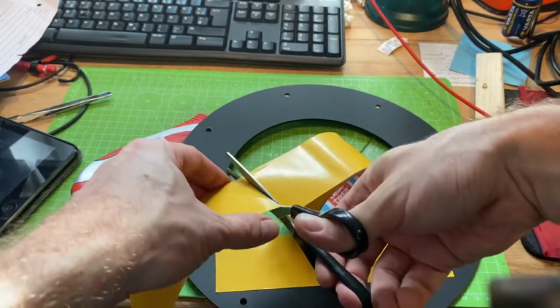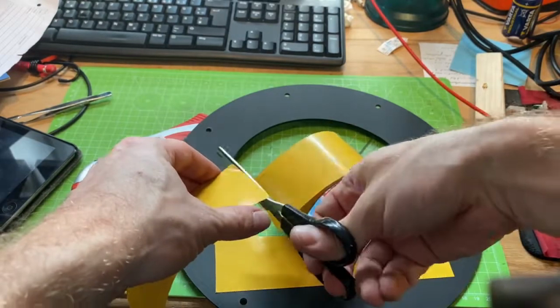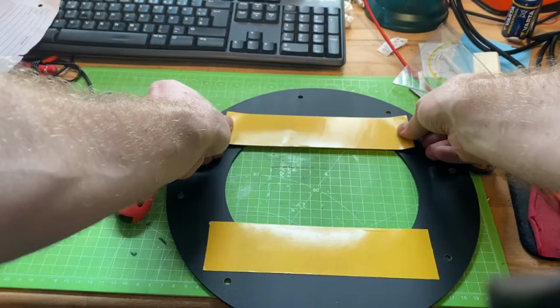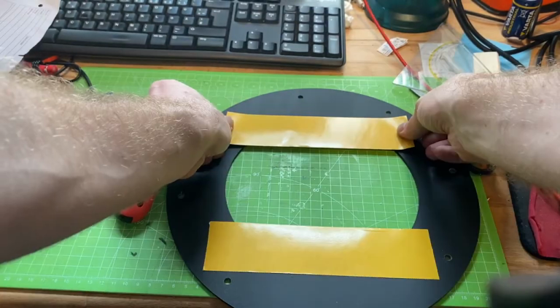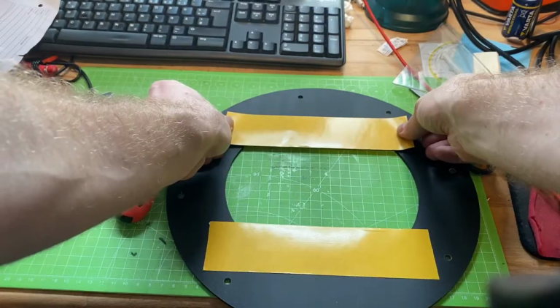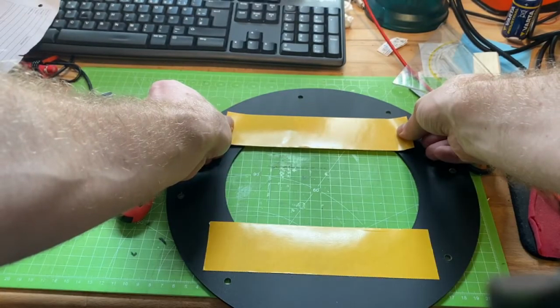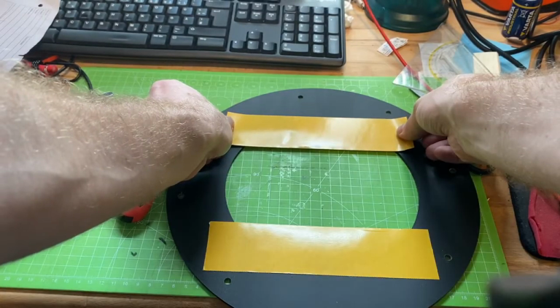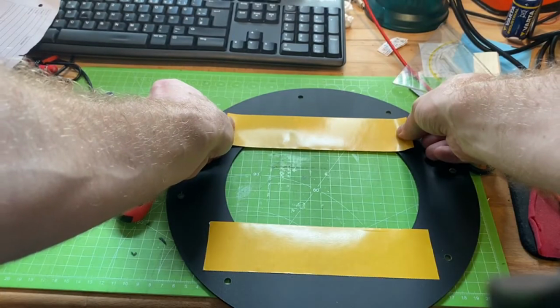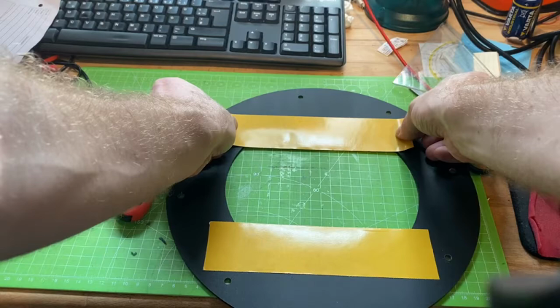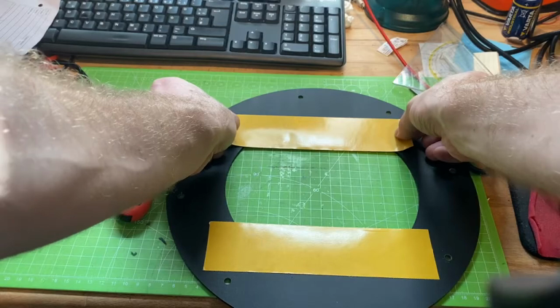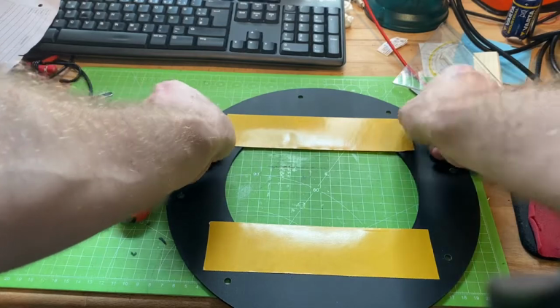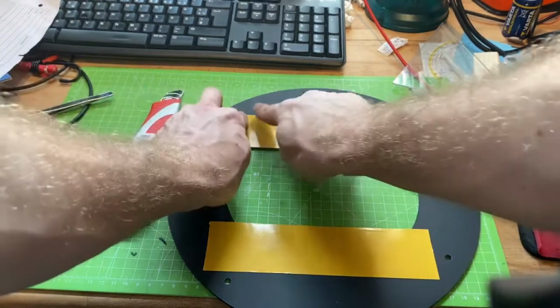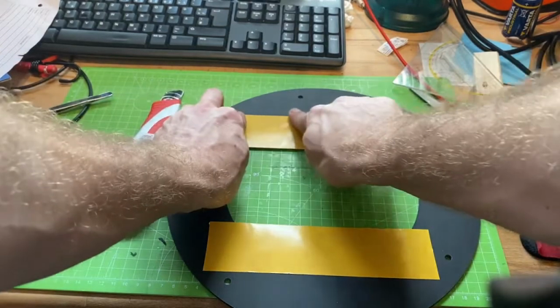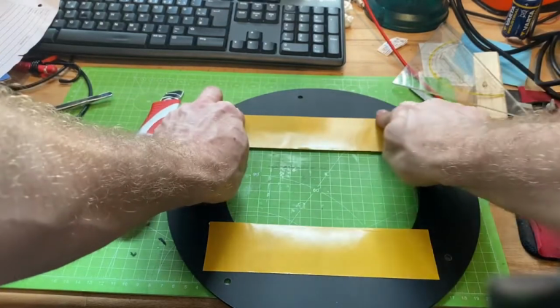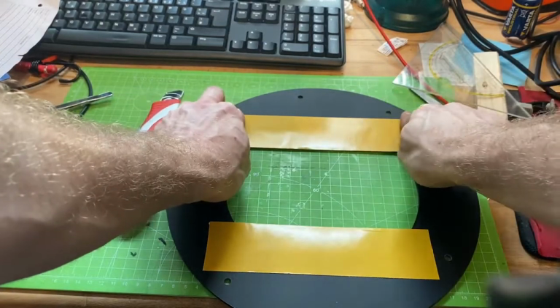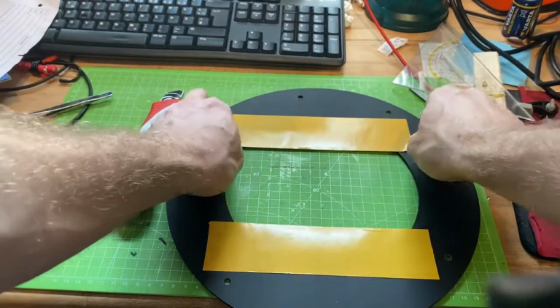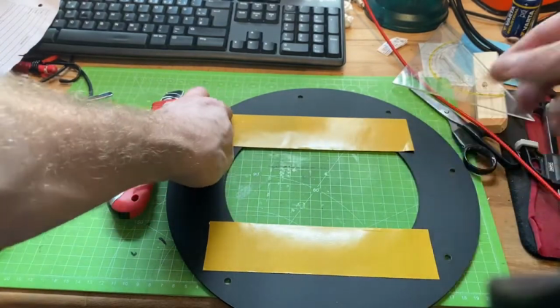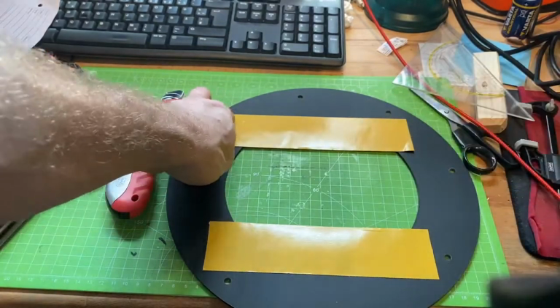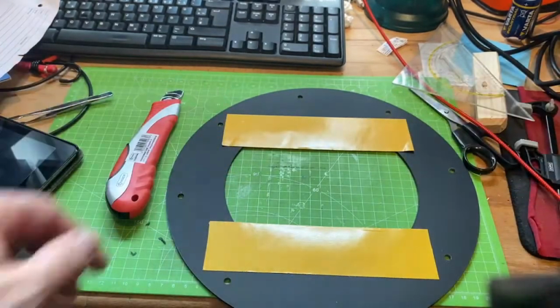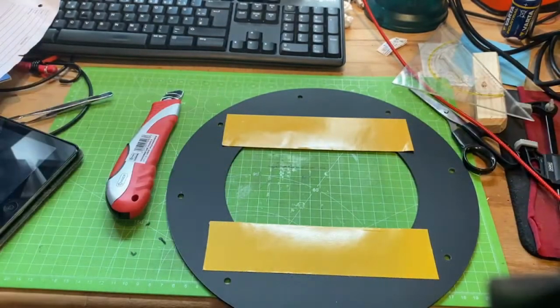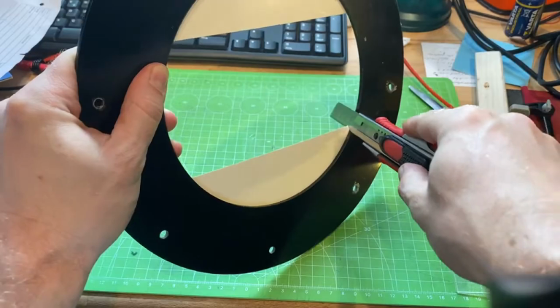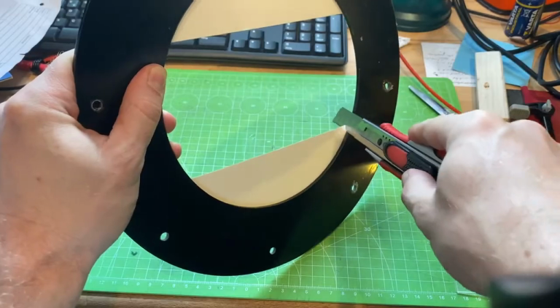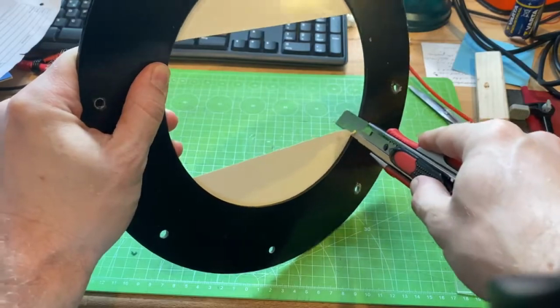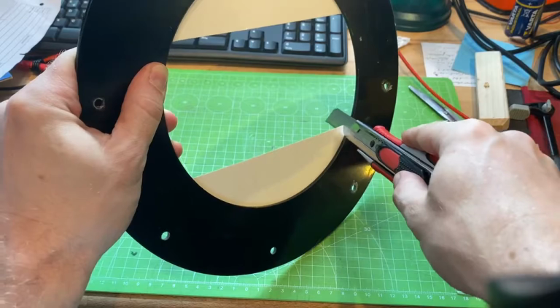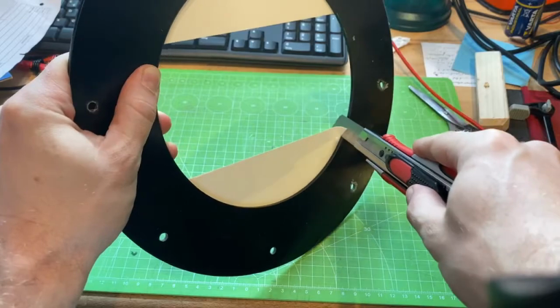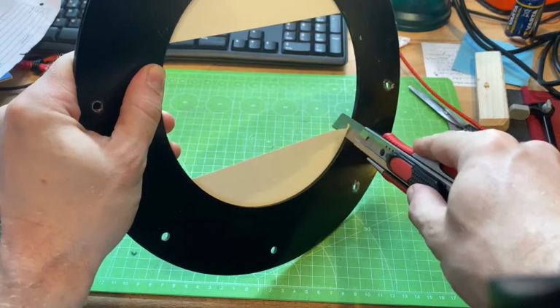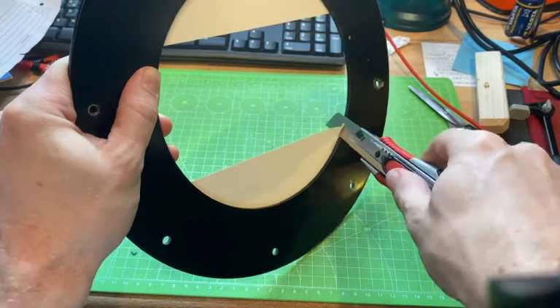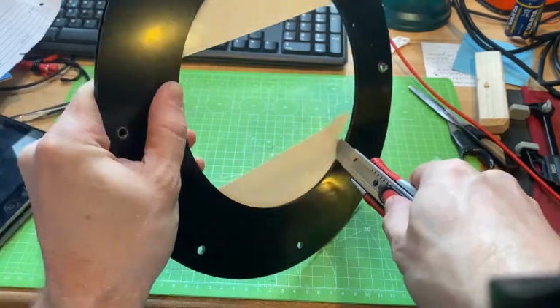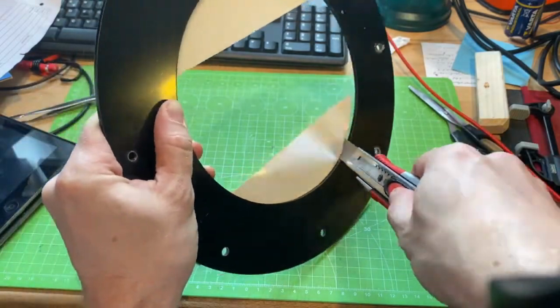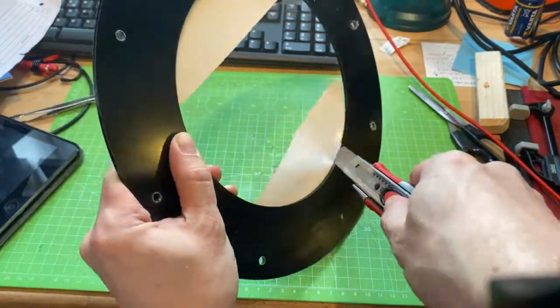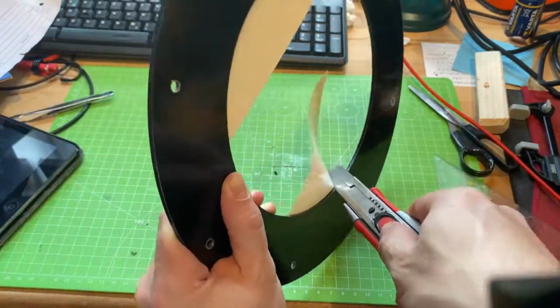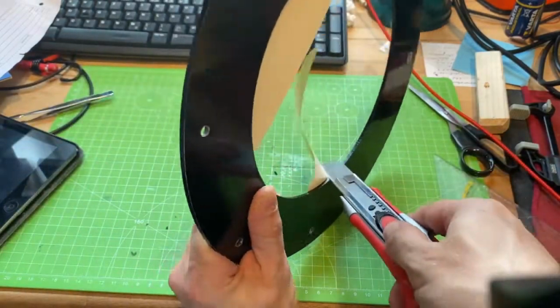Then take a 20 cm by 20 cm roster of double-sided duct tape and just go all the way around the opening, like so, and cut off whatever you don't need.